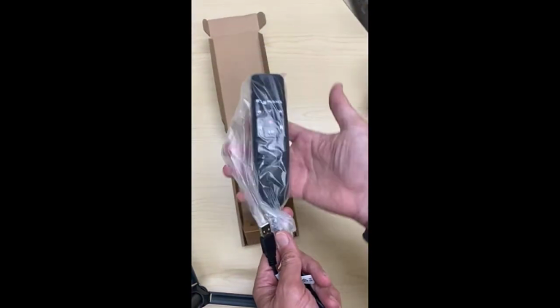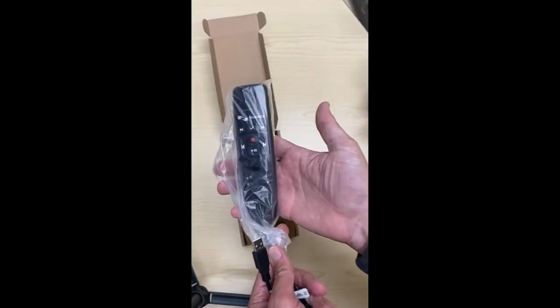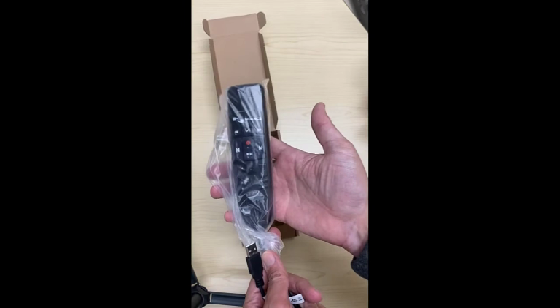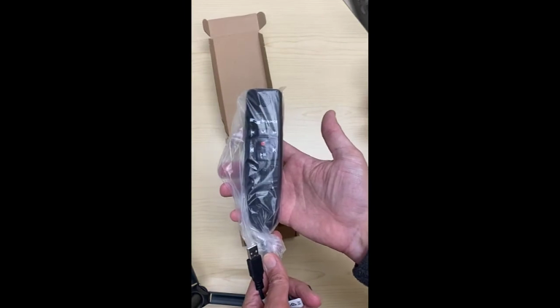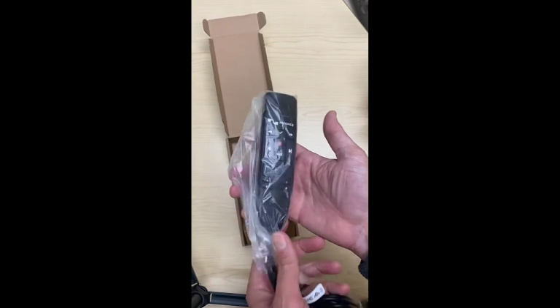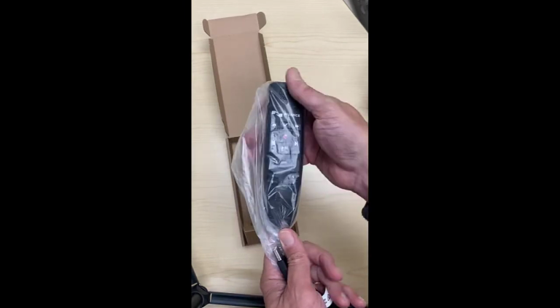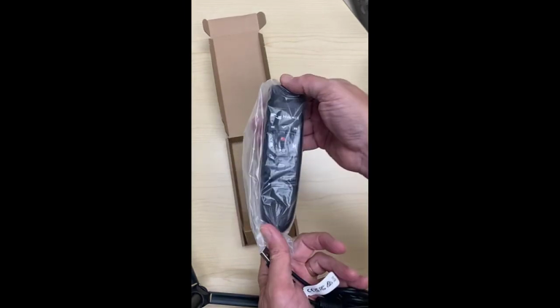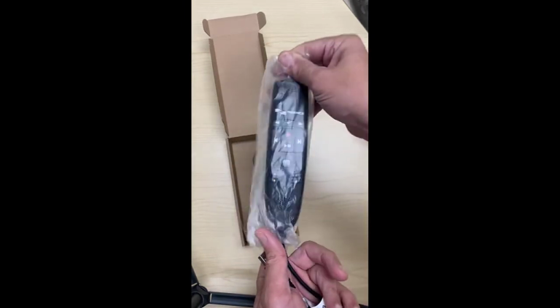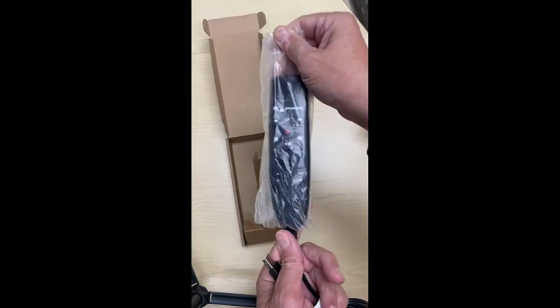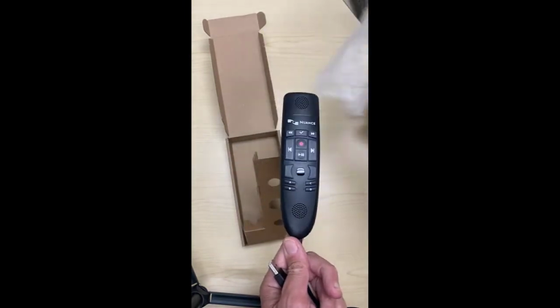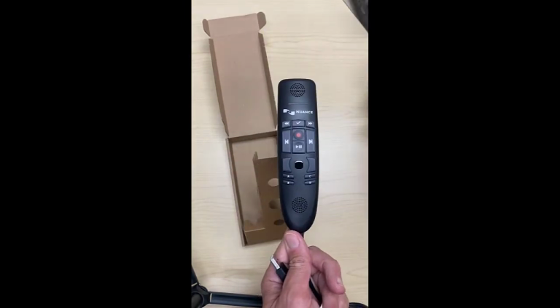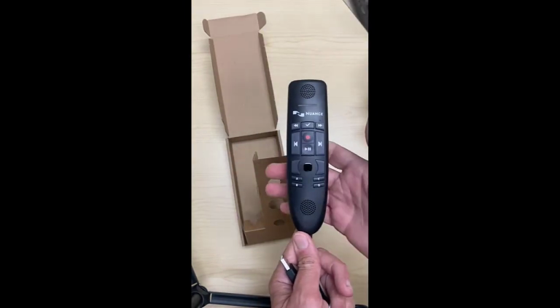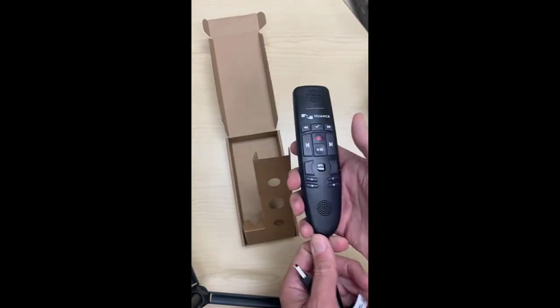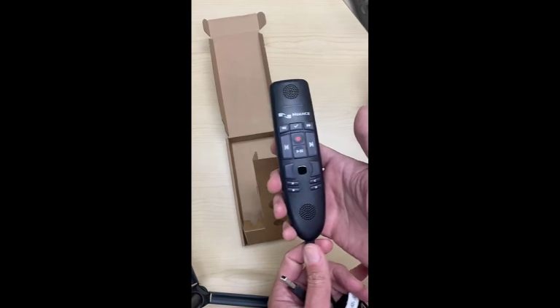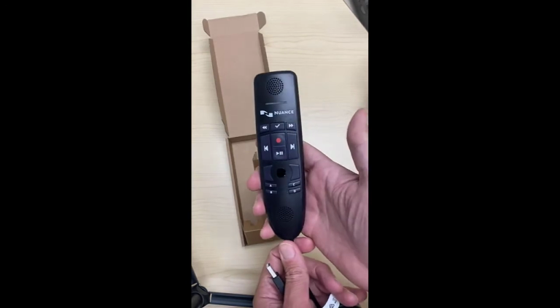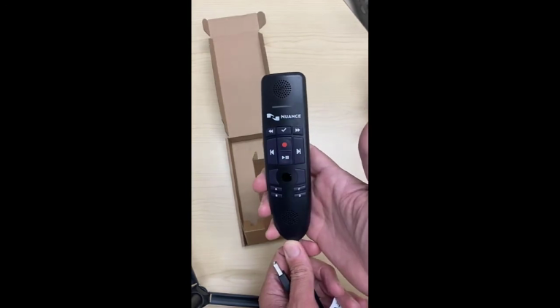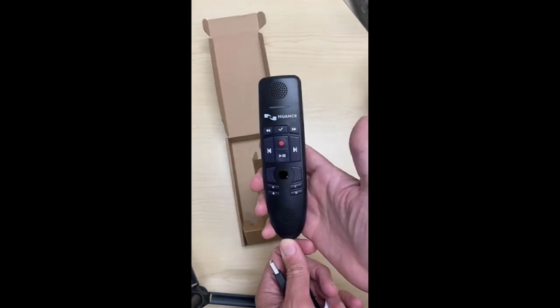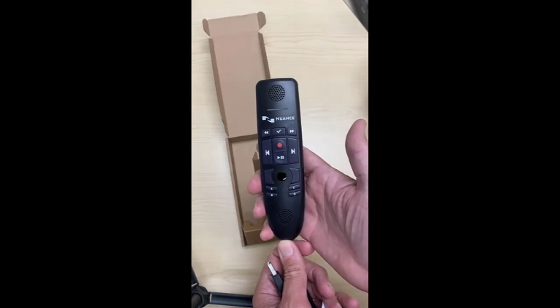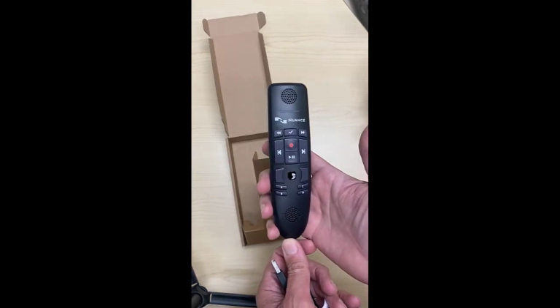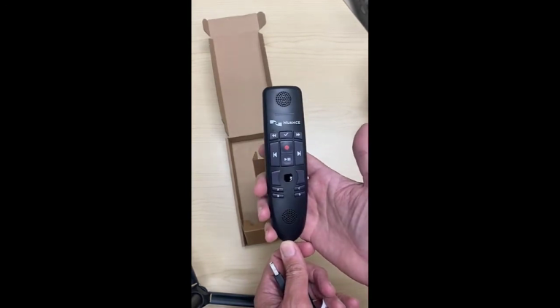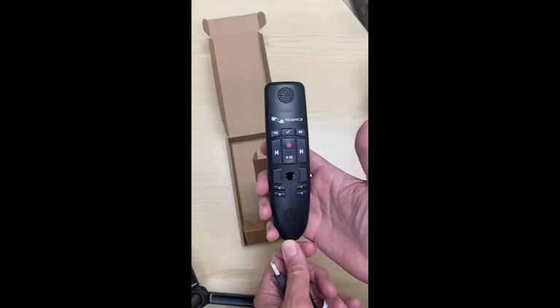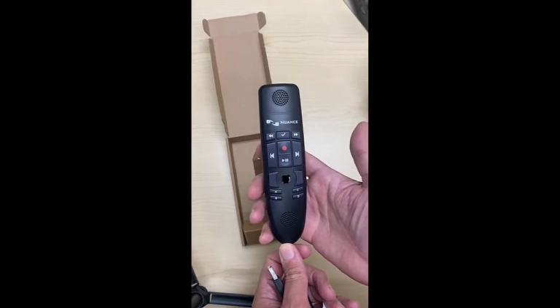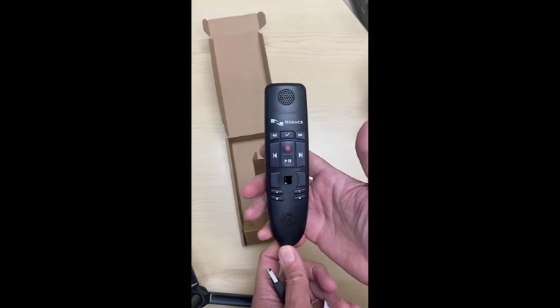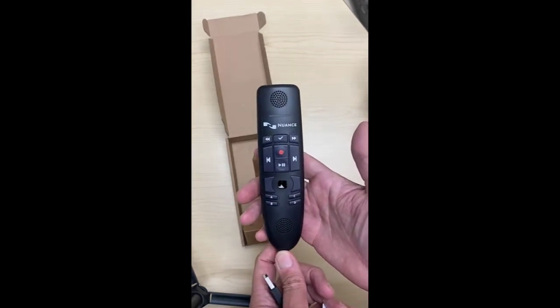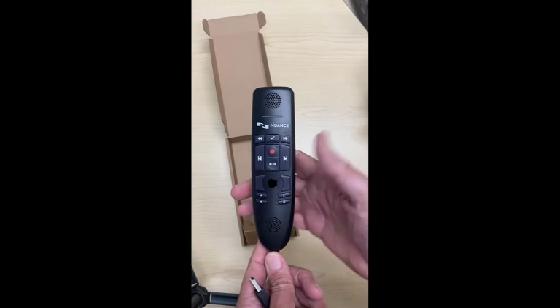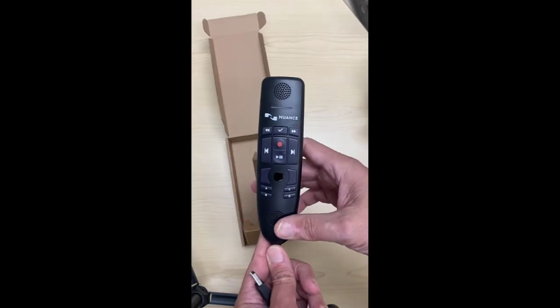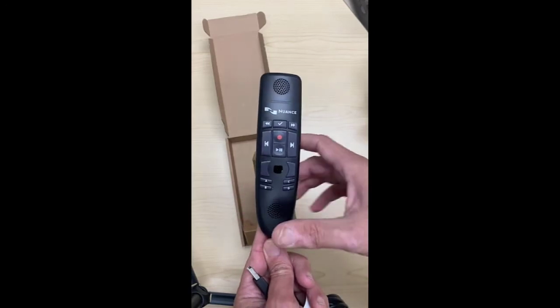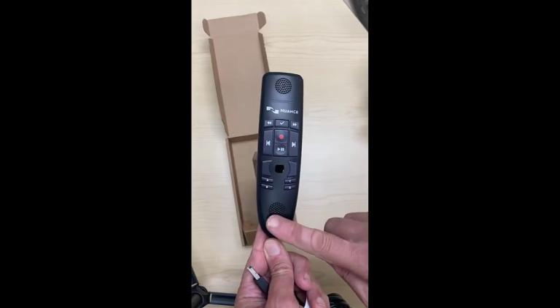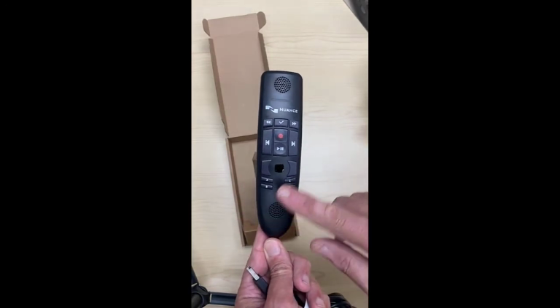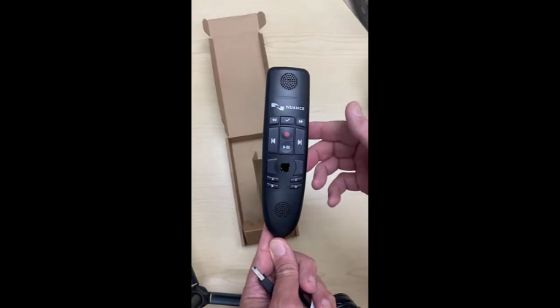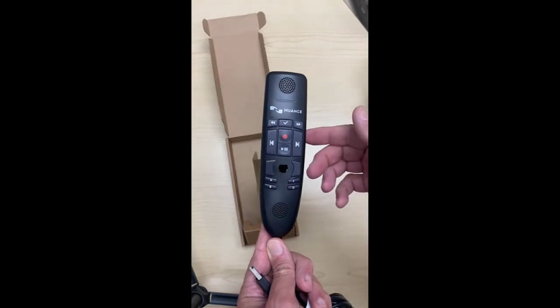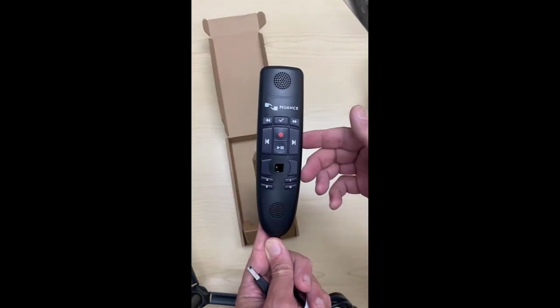It's very light to the touch — I kind of like that. You're holding this in your hand all day, you want something that's going to be light. It has a very — it's like a matte coating on it.